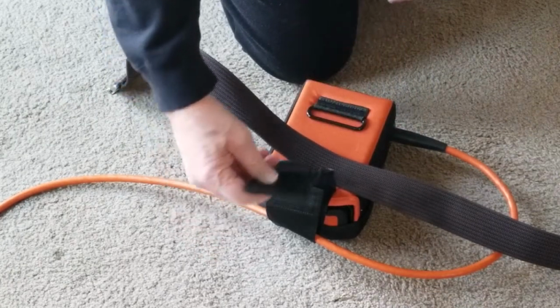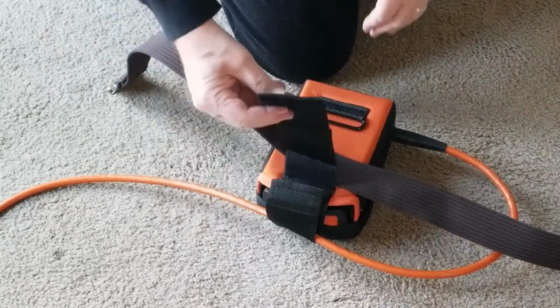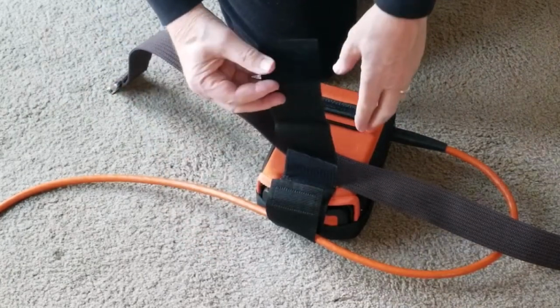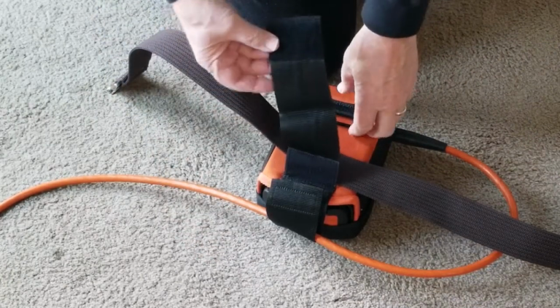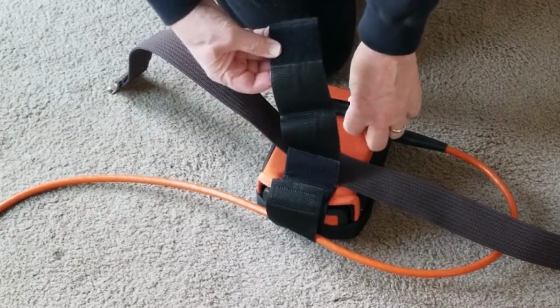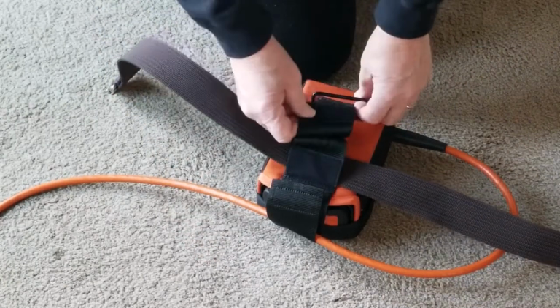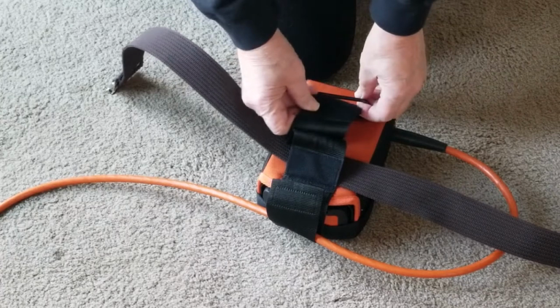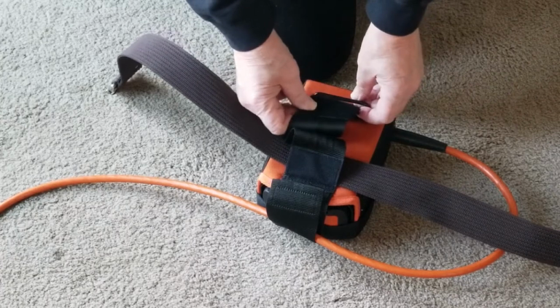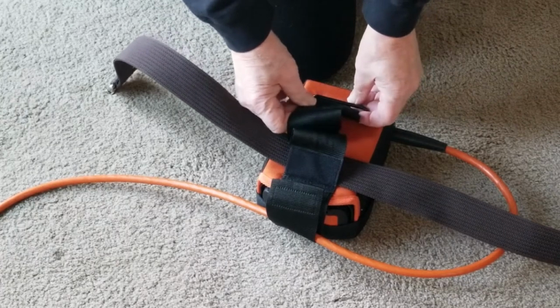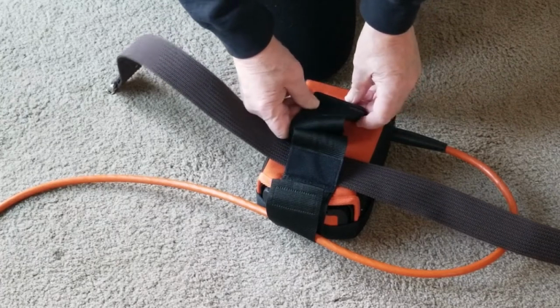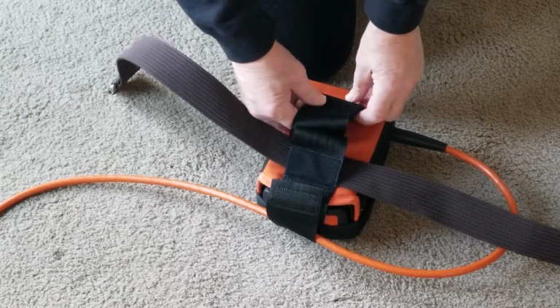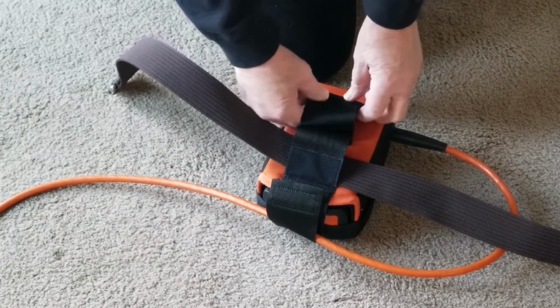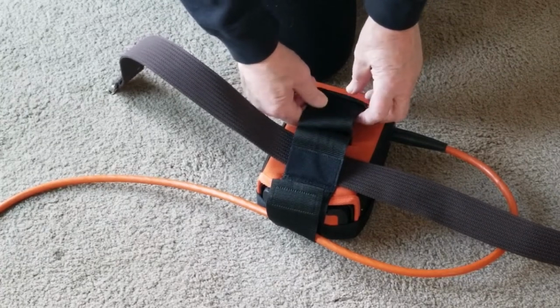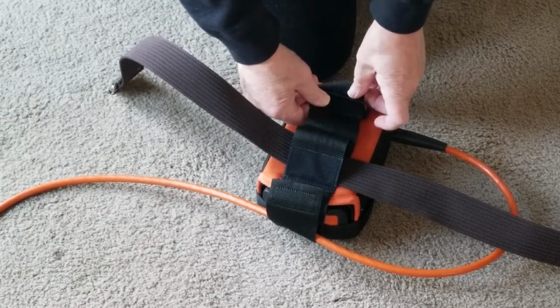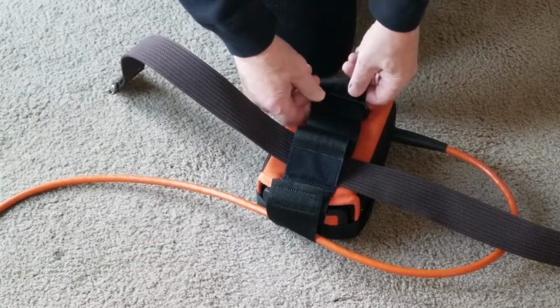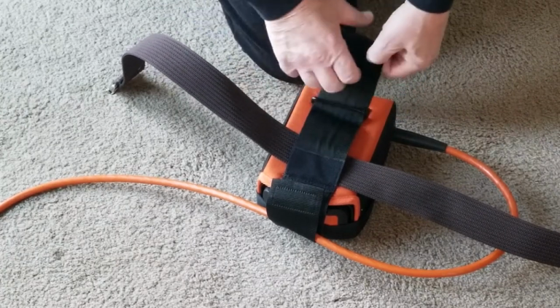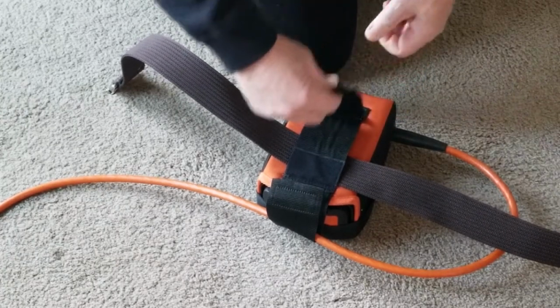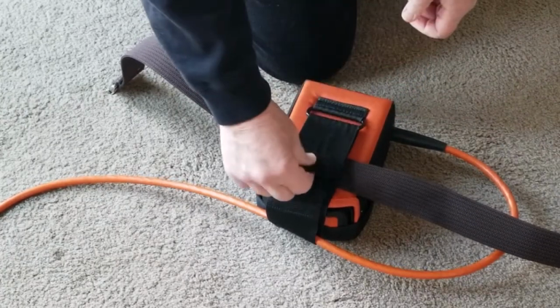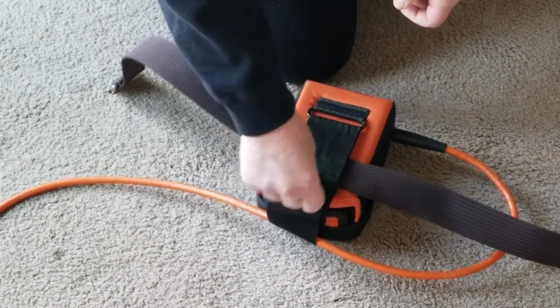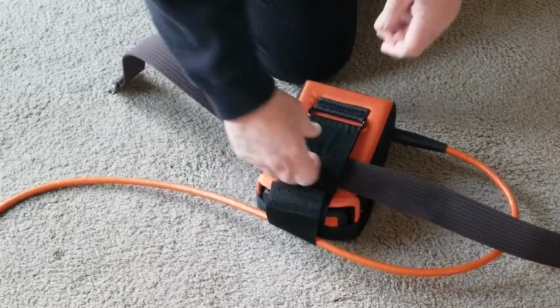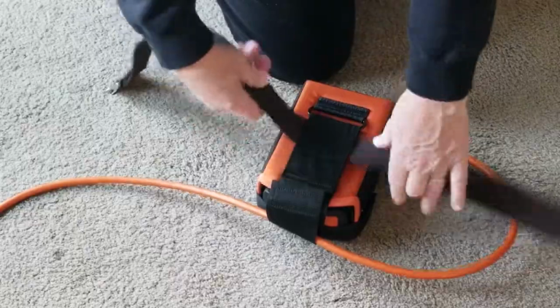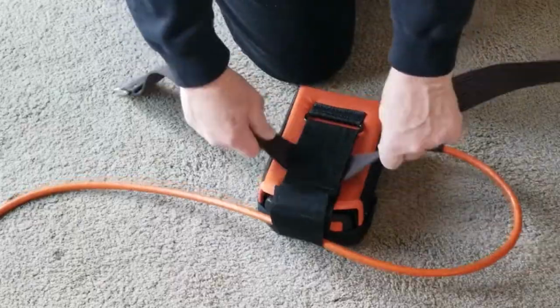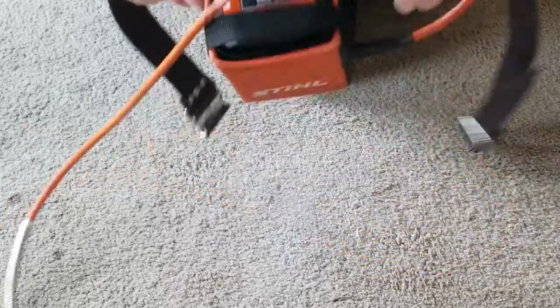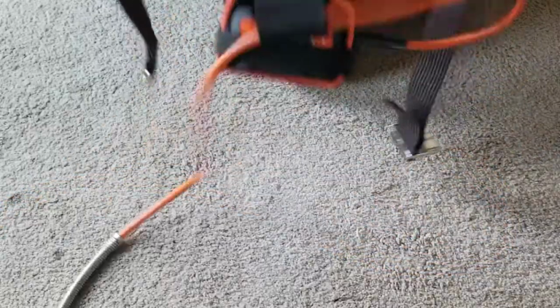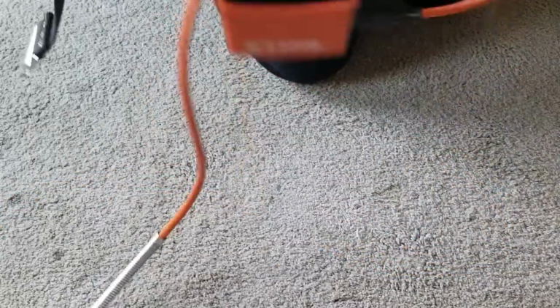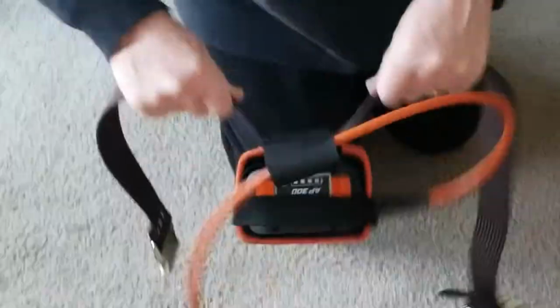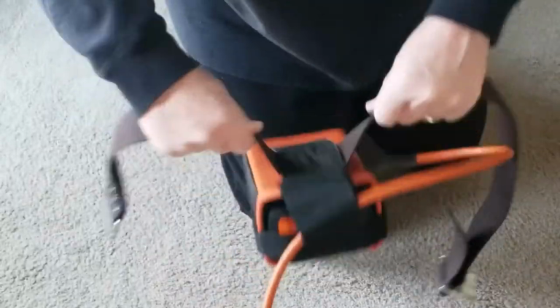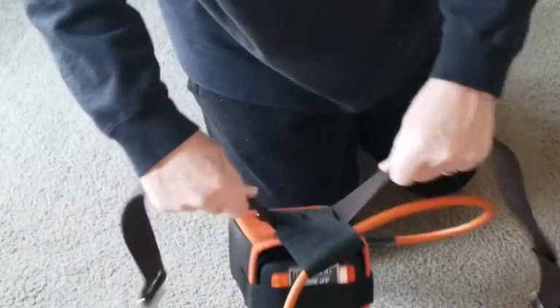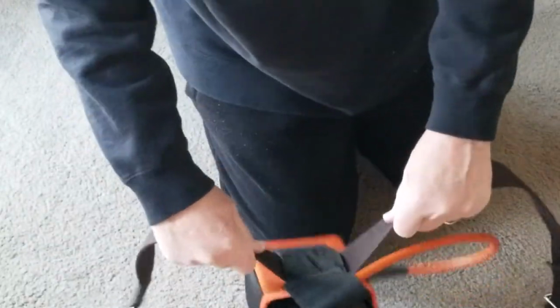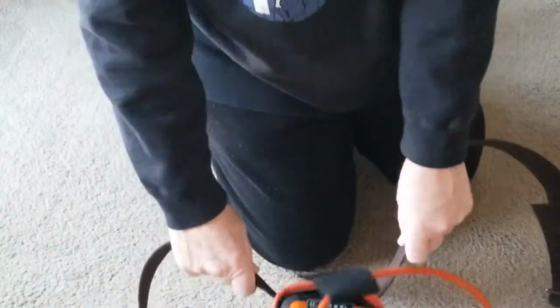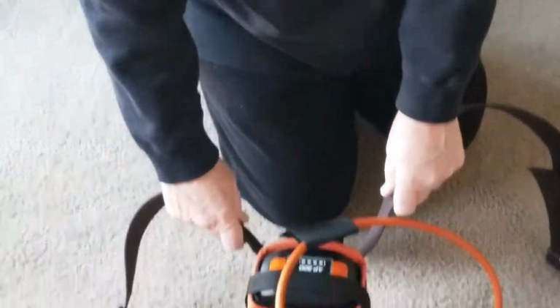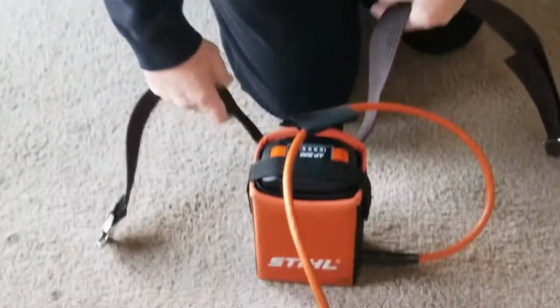Finally, I realized that you put the belt right on the orange part, bring it through this loop, and fasten it again. Now it won't come out — problem solved.